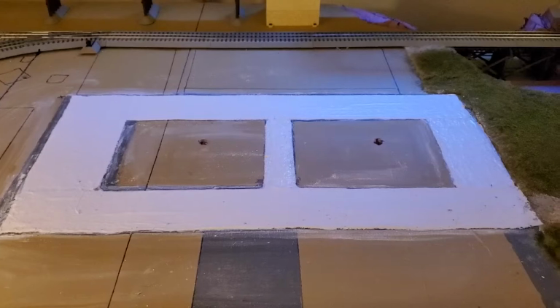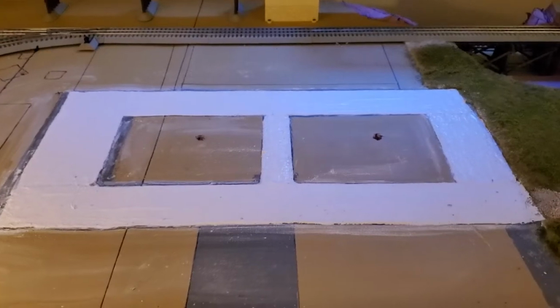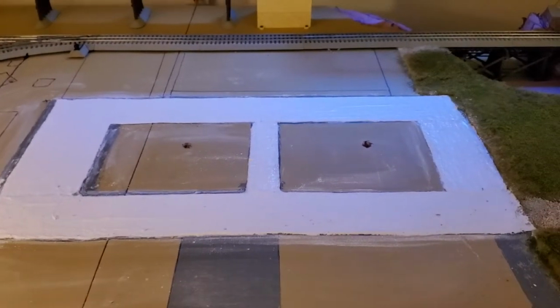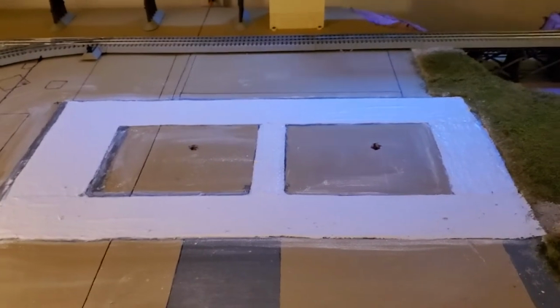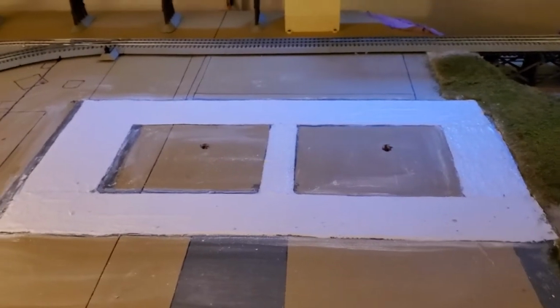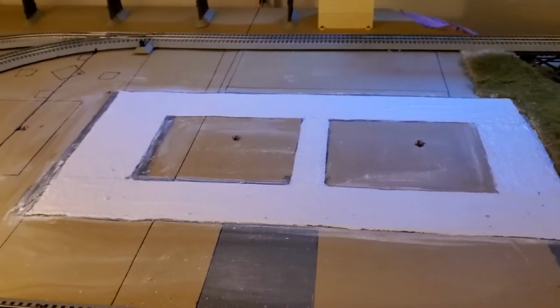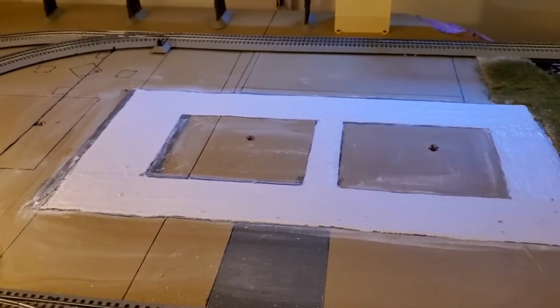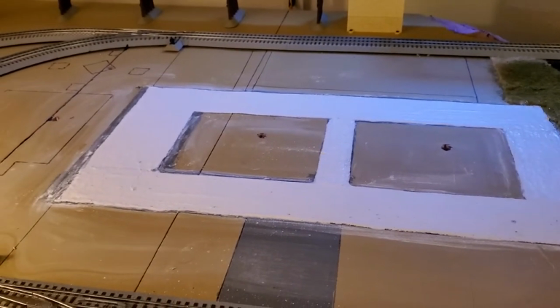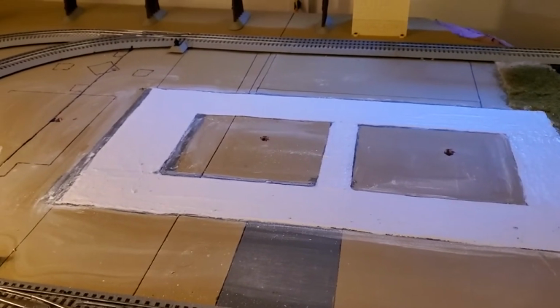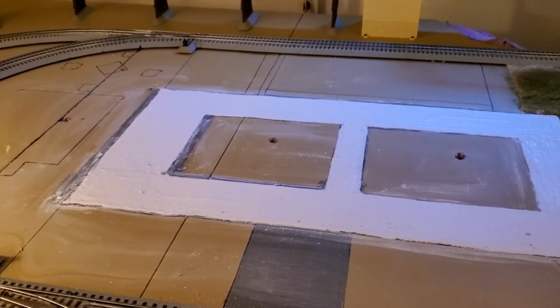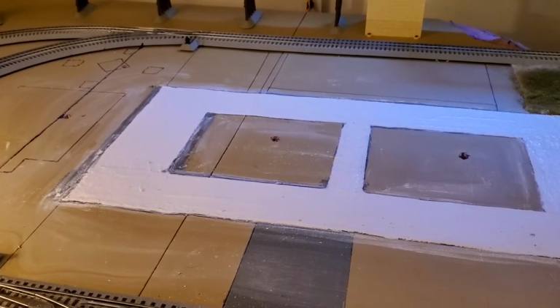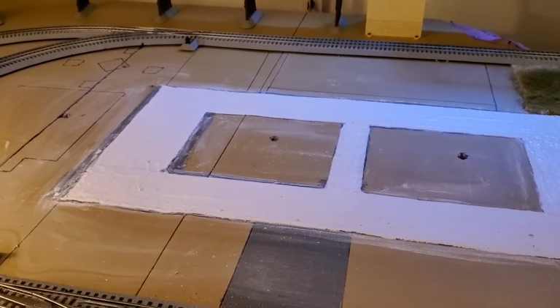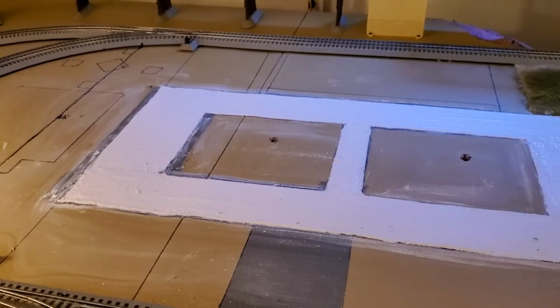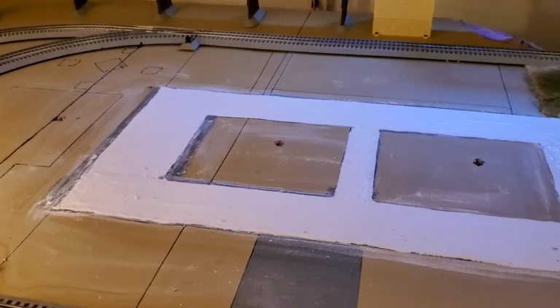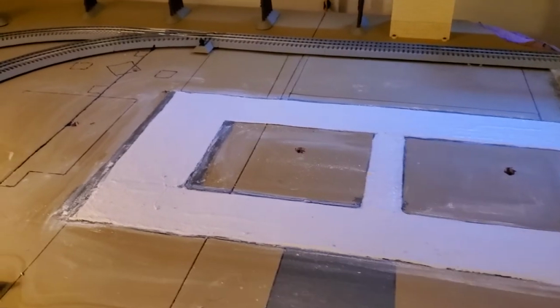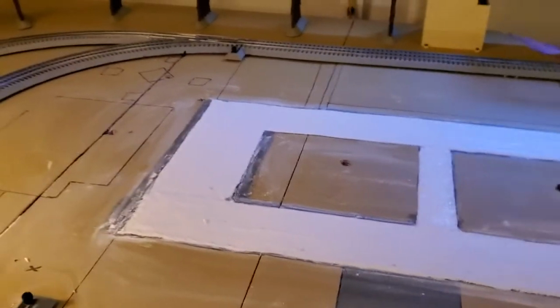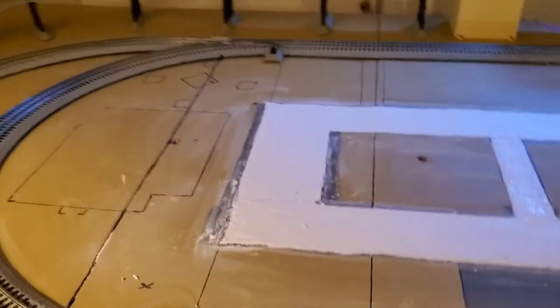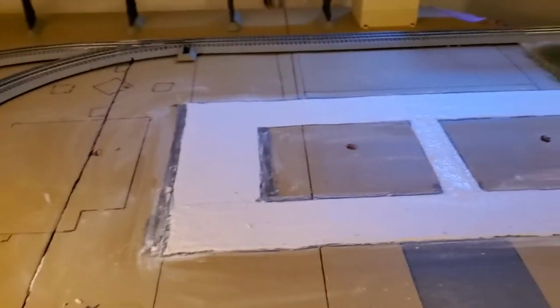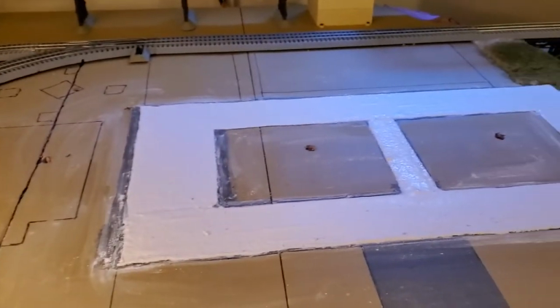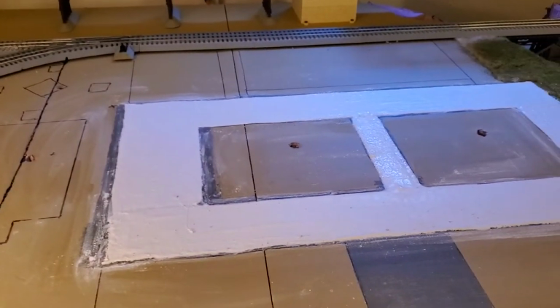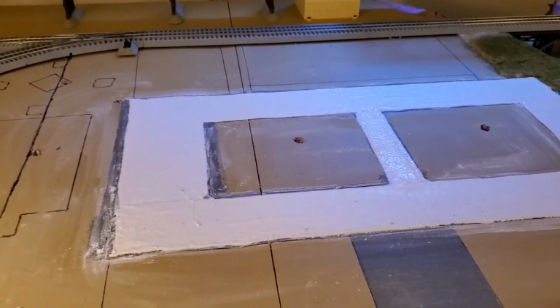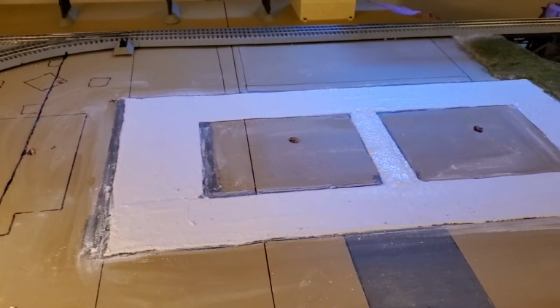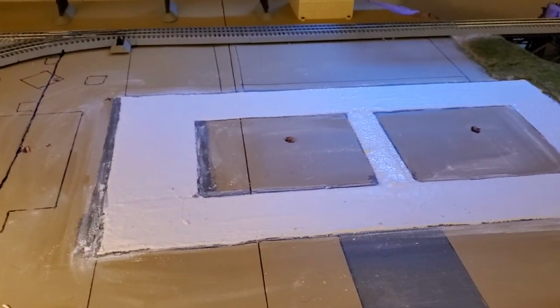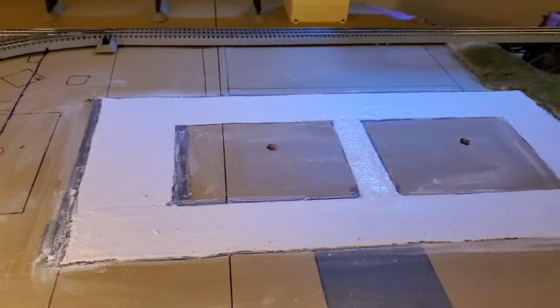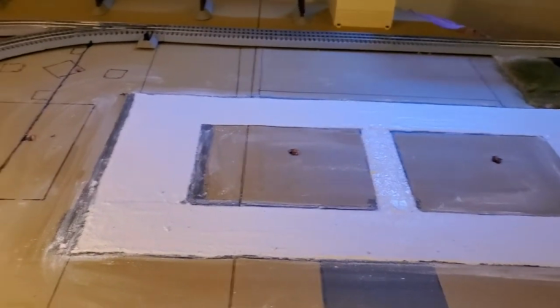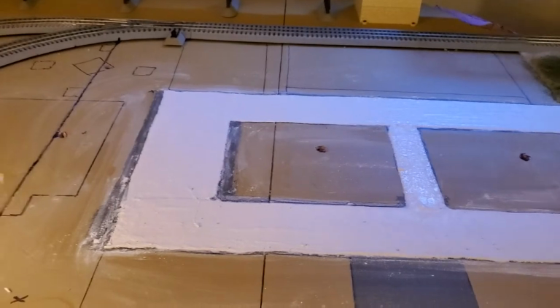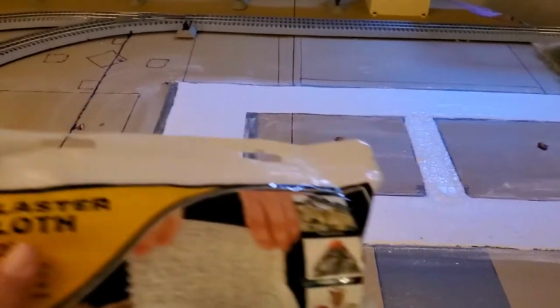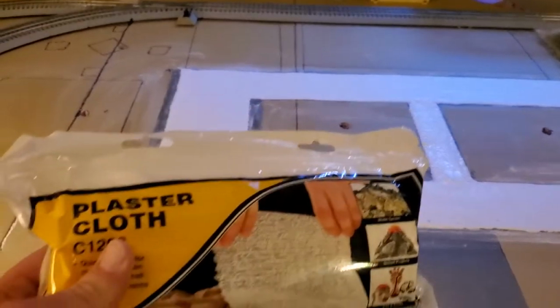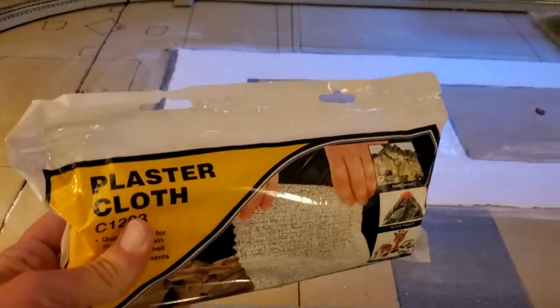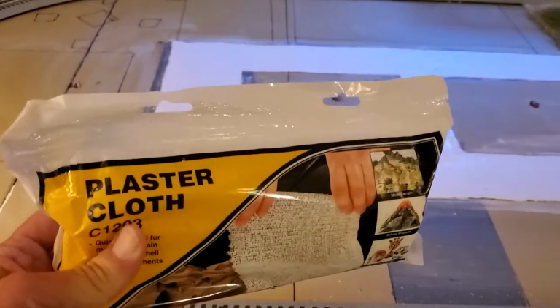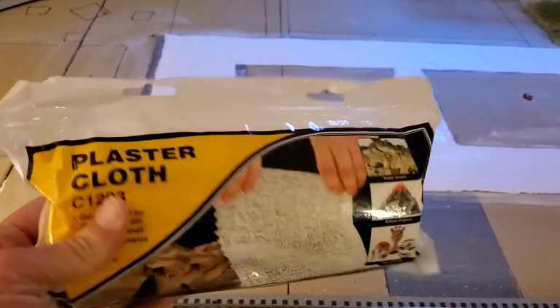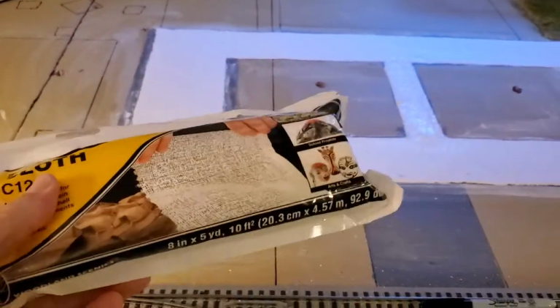Hello everybody, I'm back. I've put the plaster cloth down - the Woodland Scenics plaster cloth. I don't work for Woodland Scenics or get paid by them, but you can use any plaster cloth.